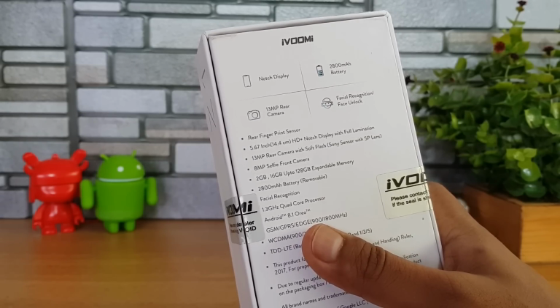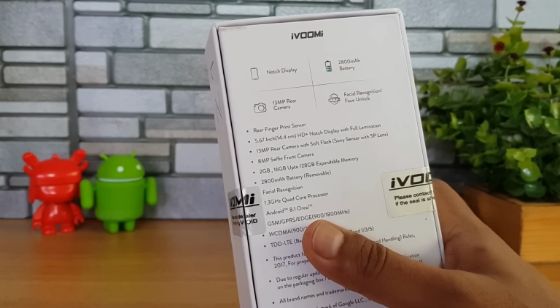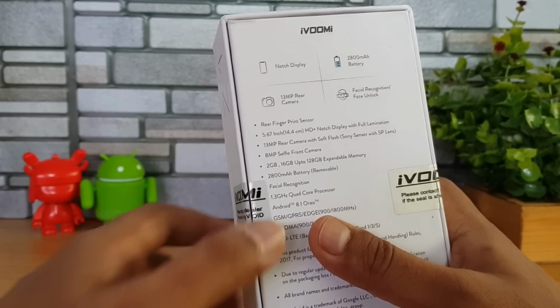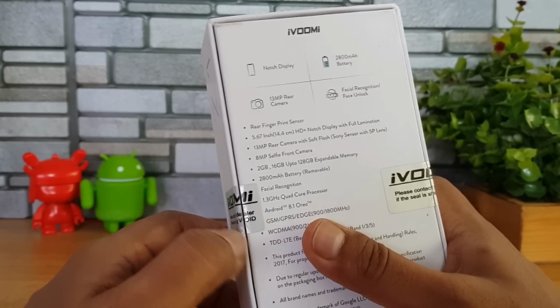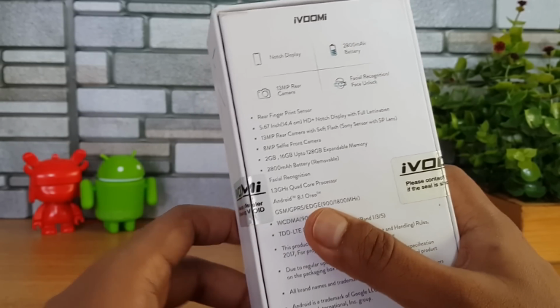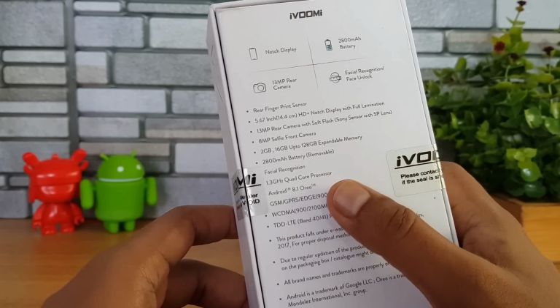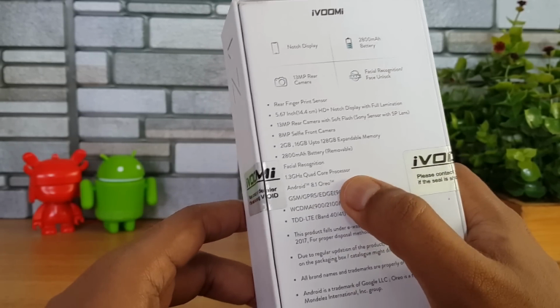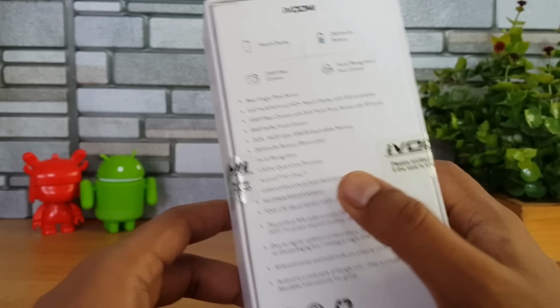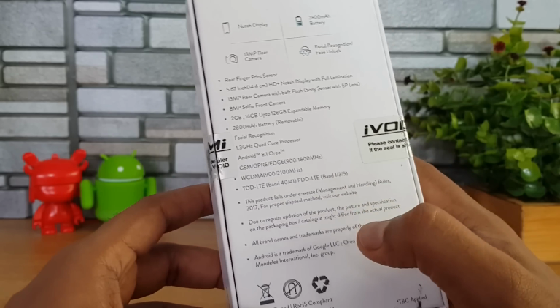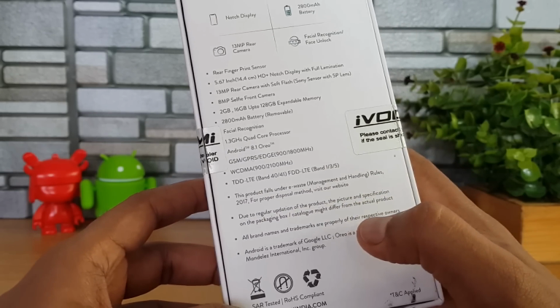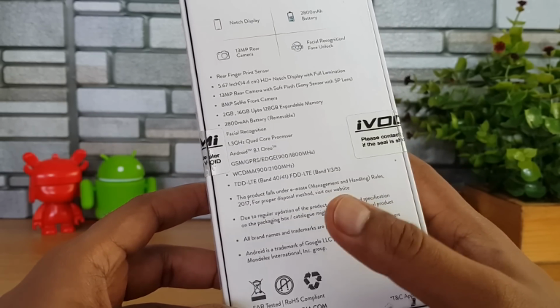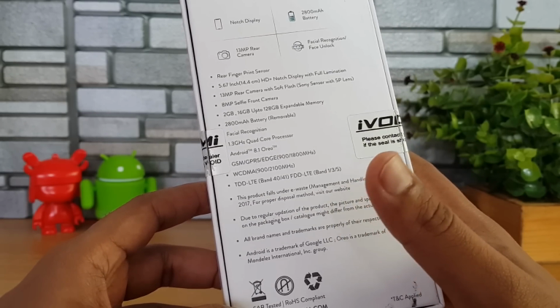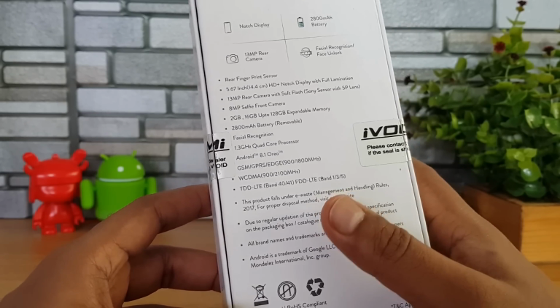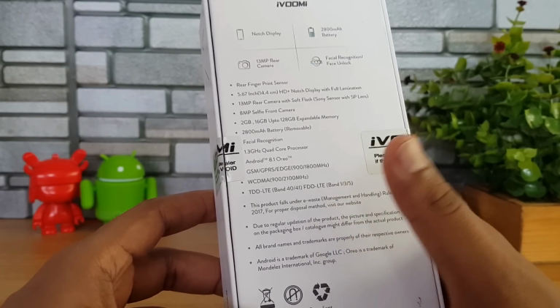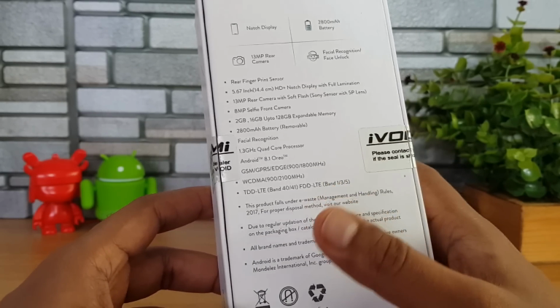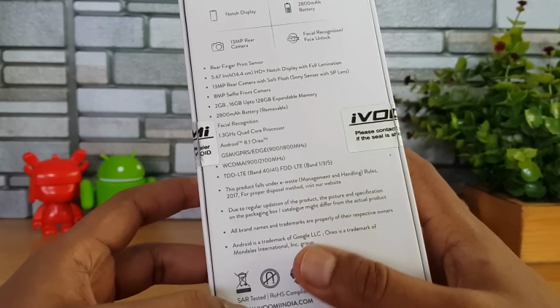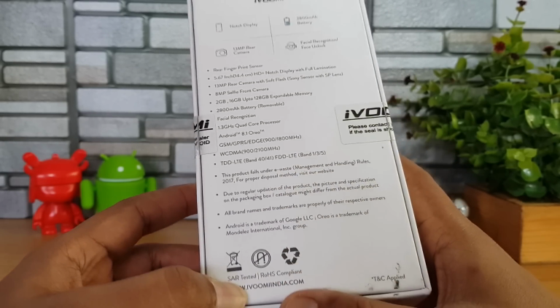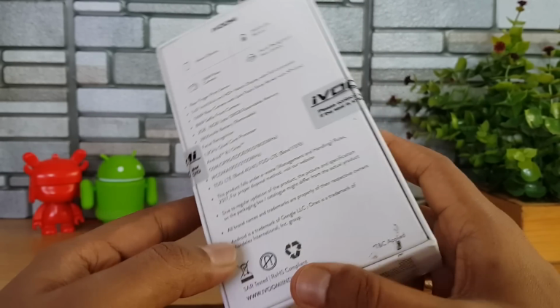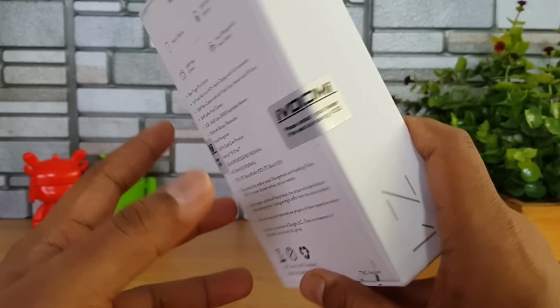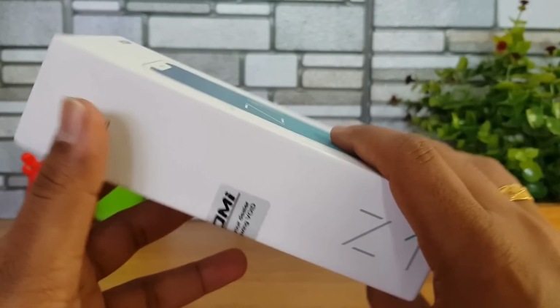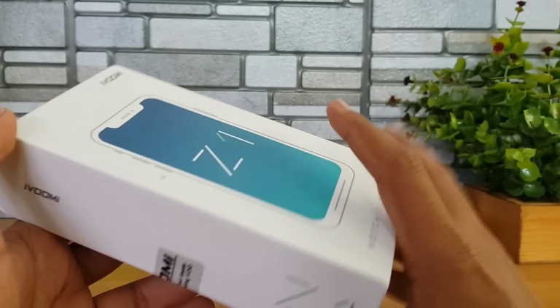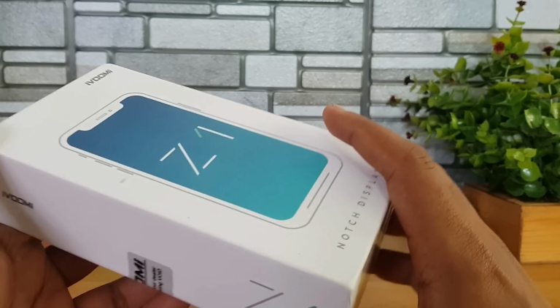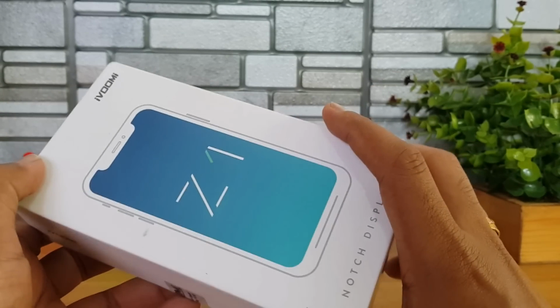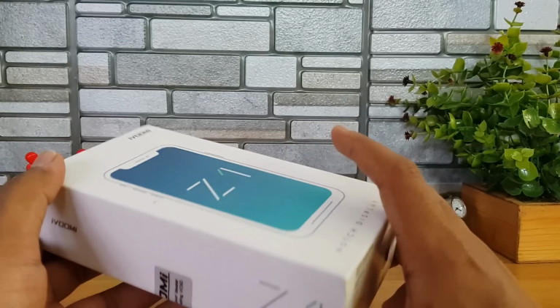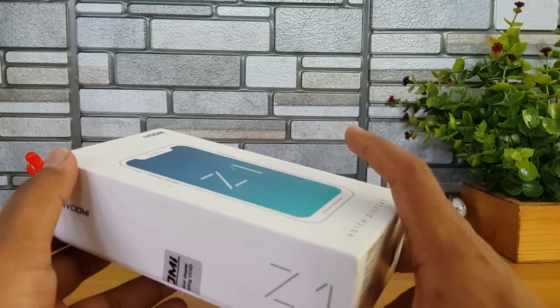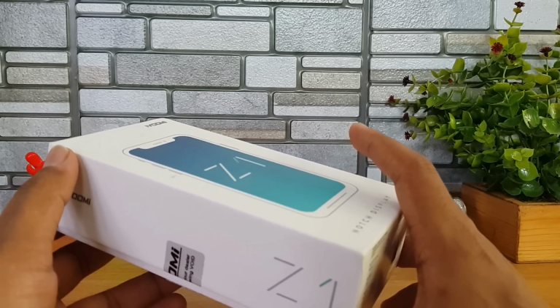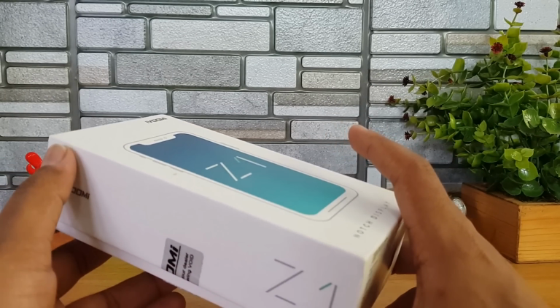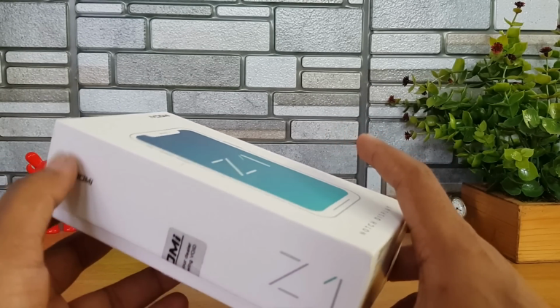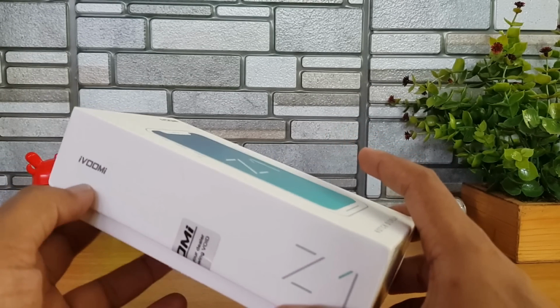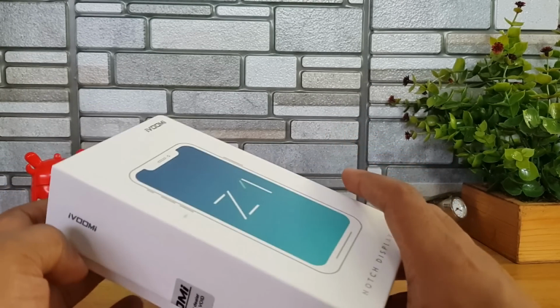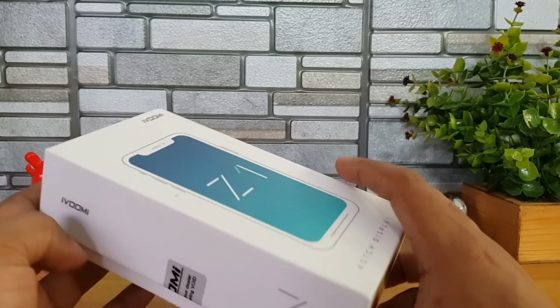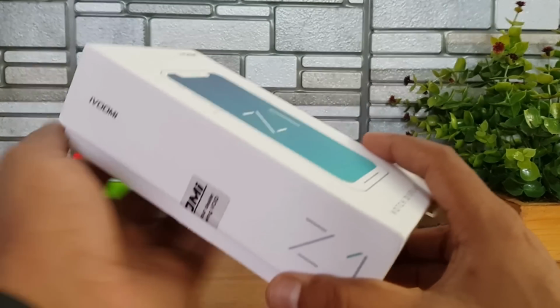It has a 1.3 GHz quad-core MediaTek MT6739W chipset, Android 8.1 out of the box, and also has voltage support. The pricing of the device is around 6,999, so that's a 7K price point. Let's open the box and see the device.